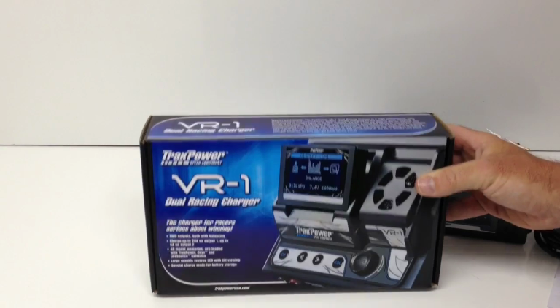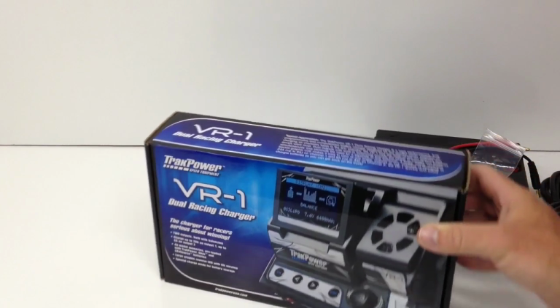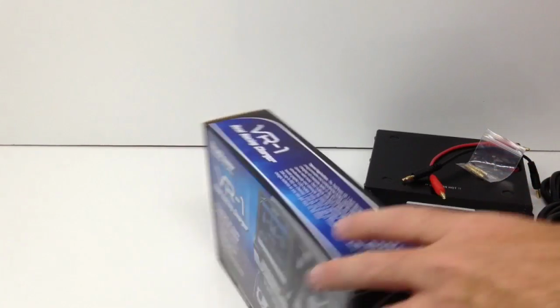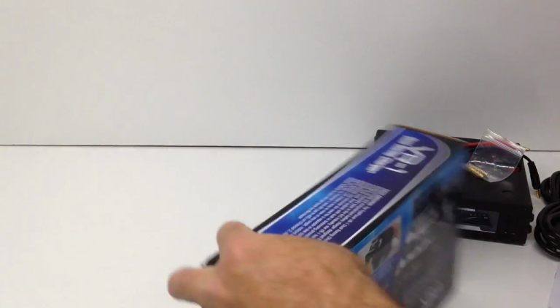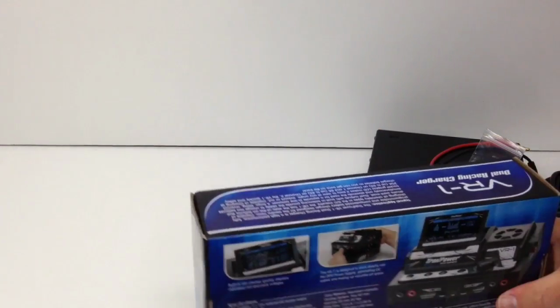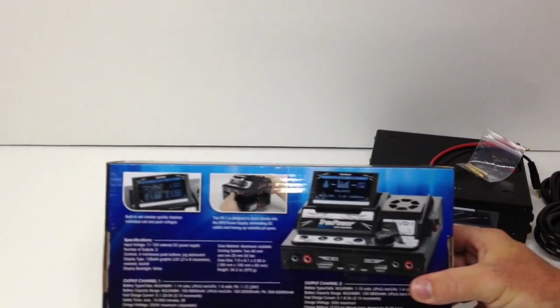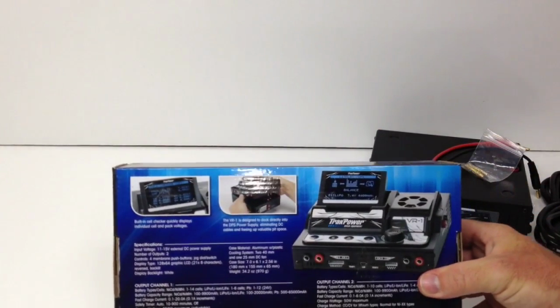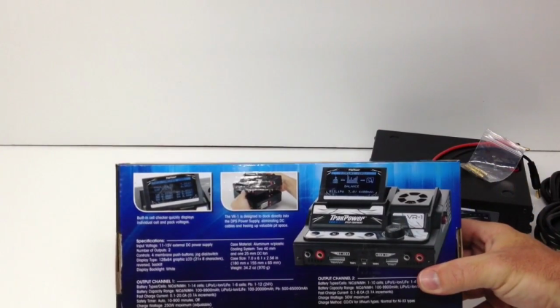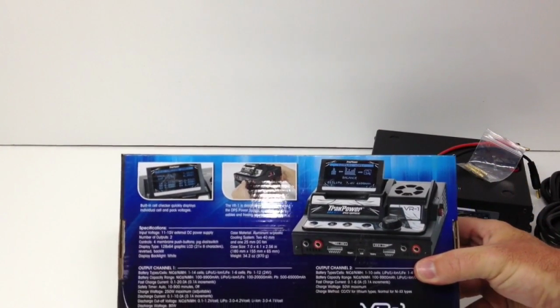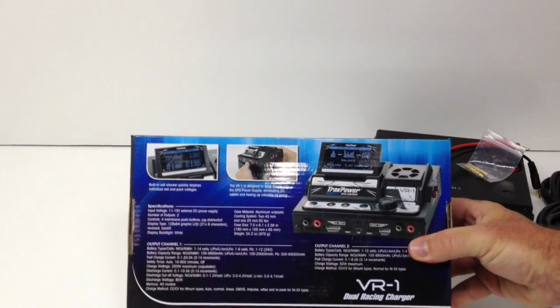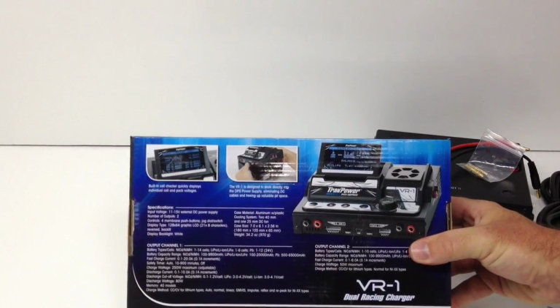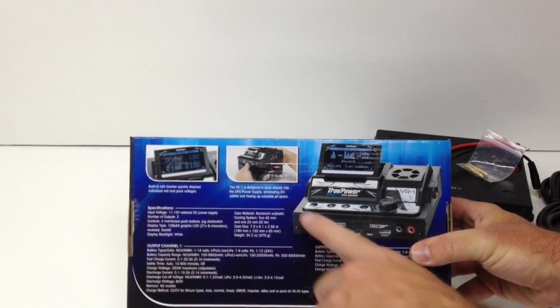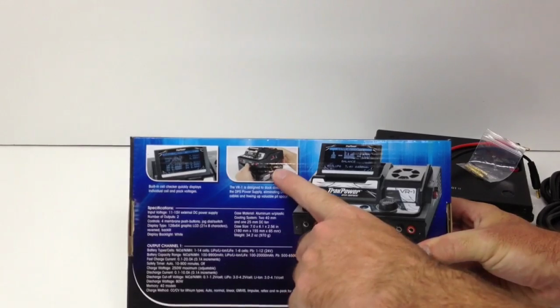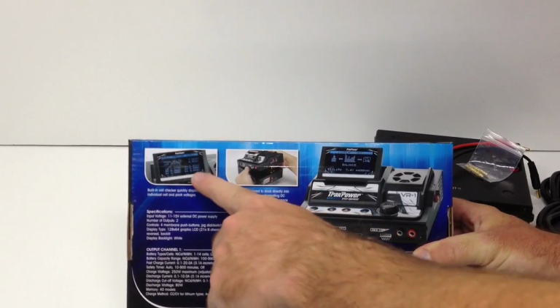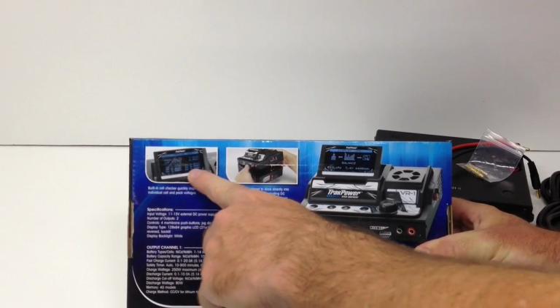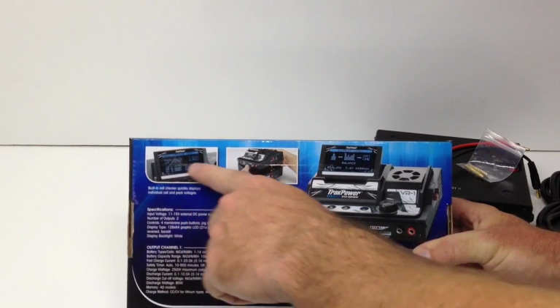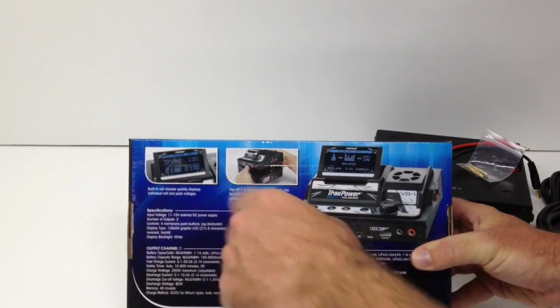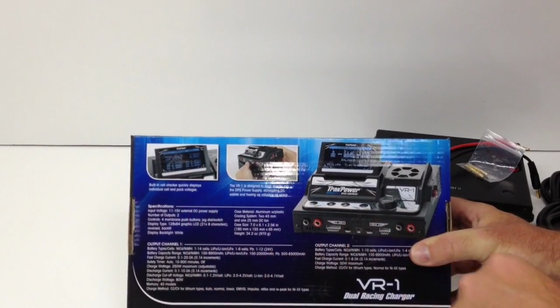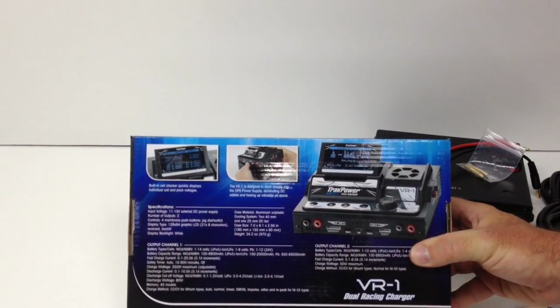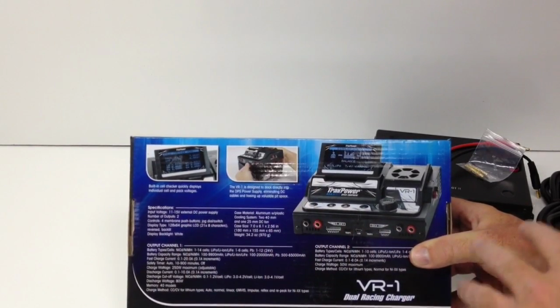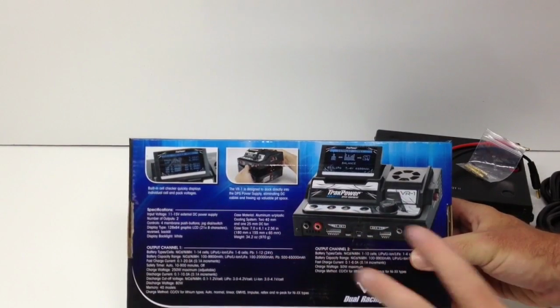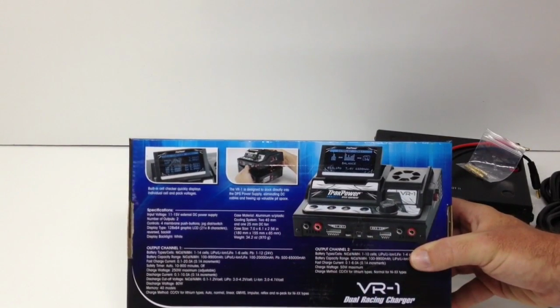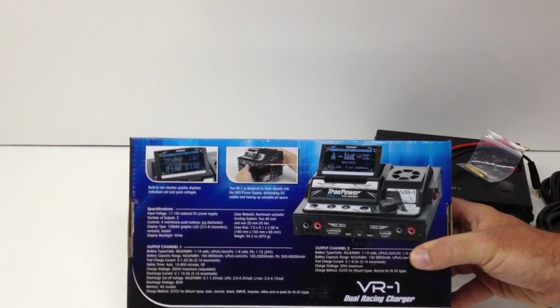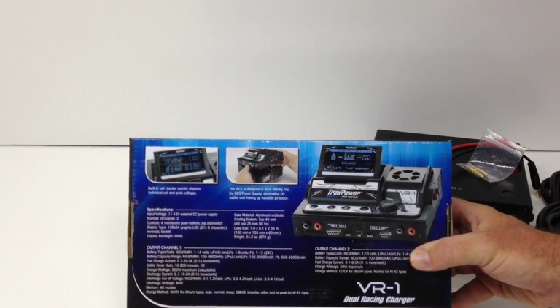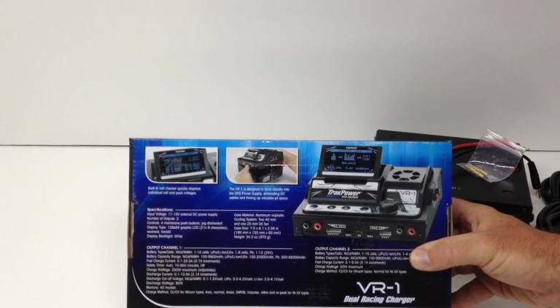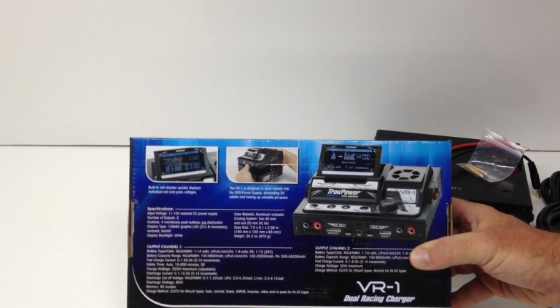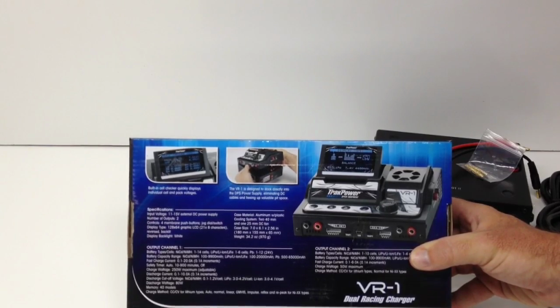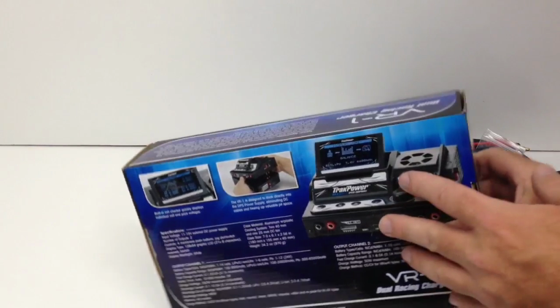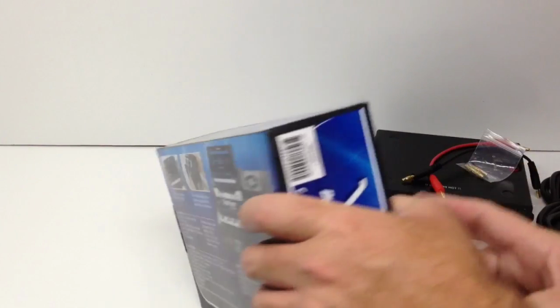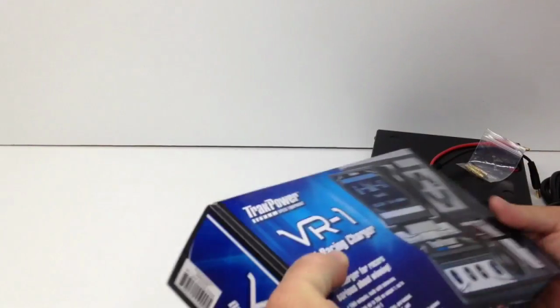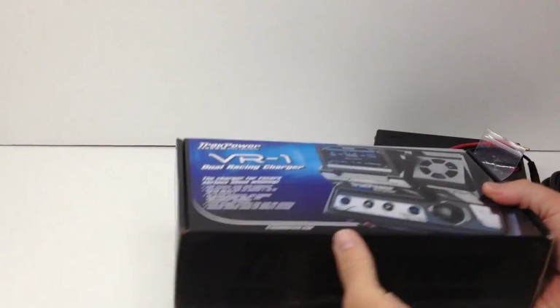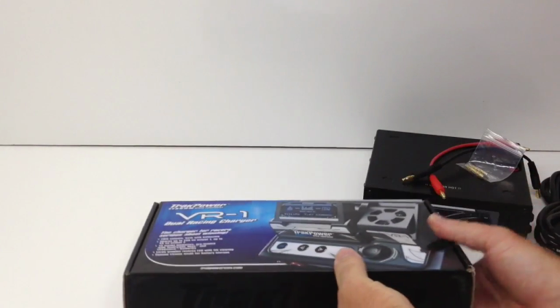Looking at the back side, you've got that direct connect feature, and huge graphs displayed on there — it just looks cool. So let's open up the box and see what we get inside. I'll move the DPS off to the side so we can focus on this unboxing.